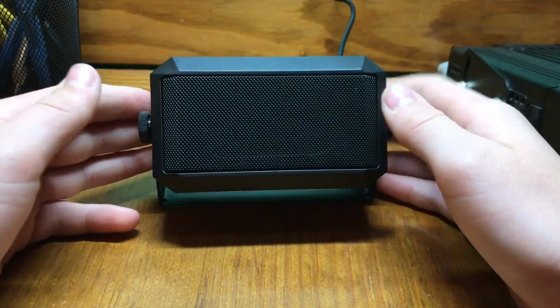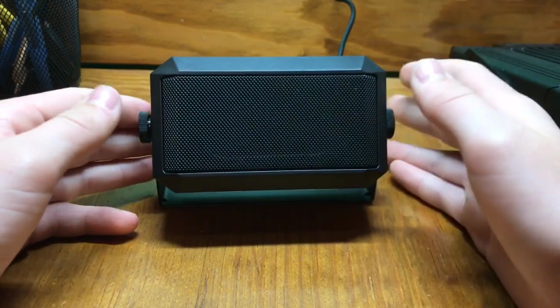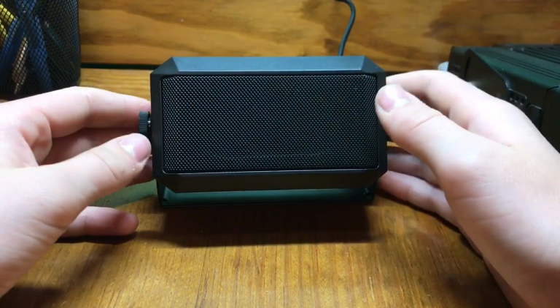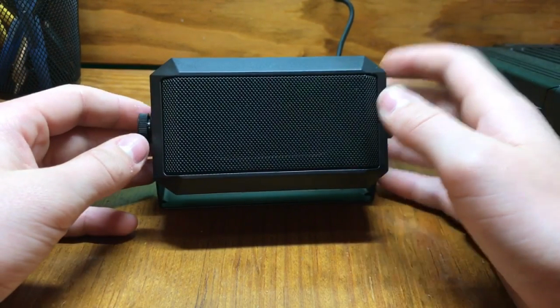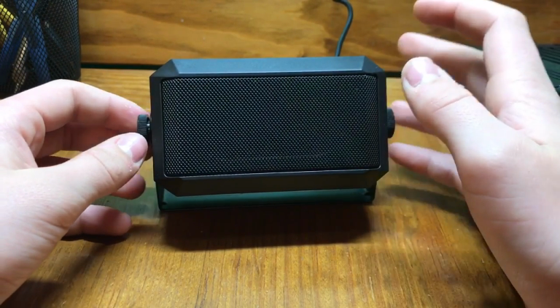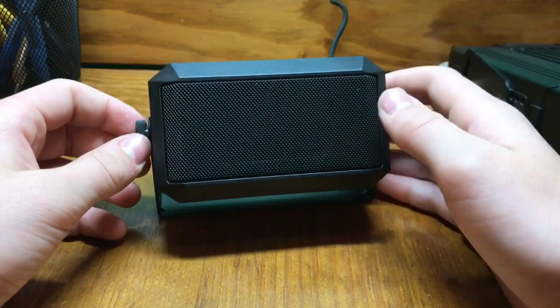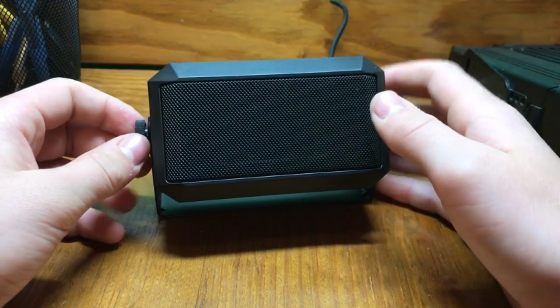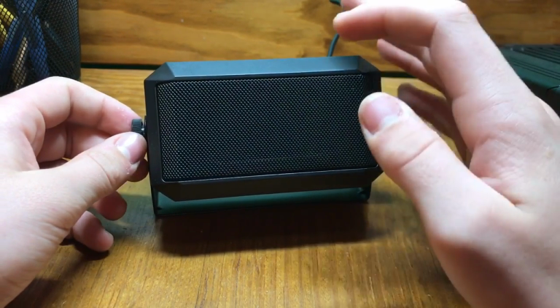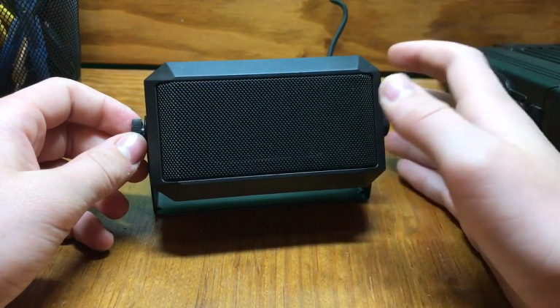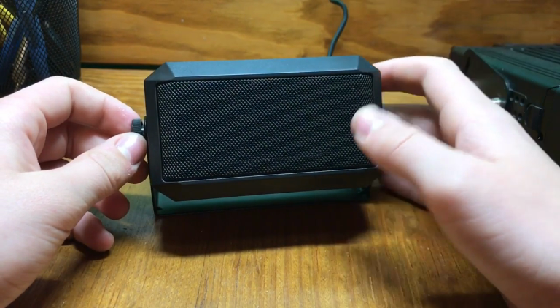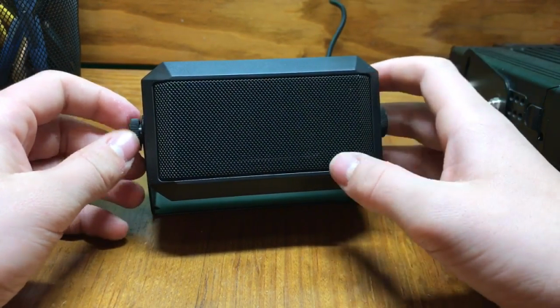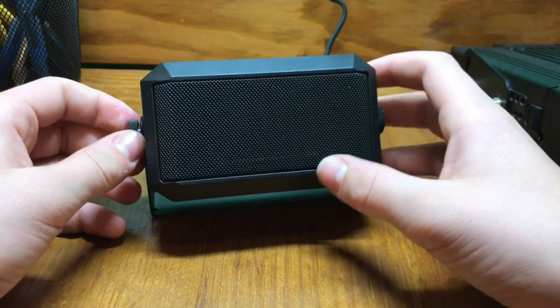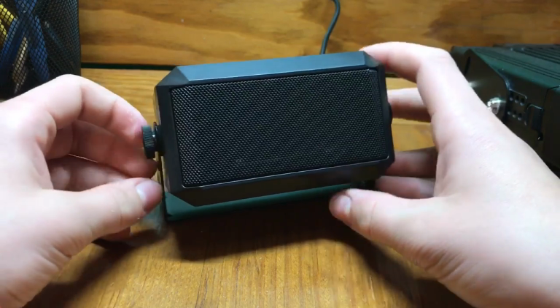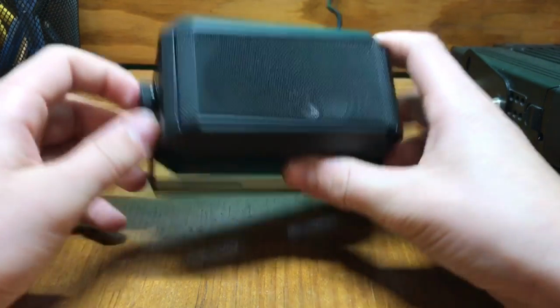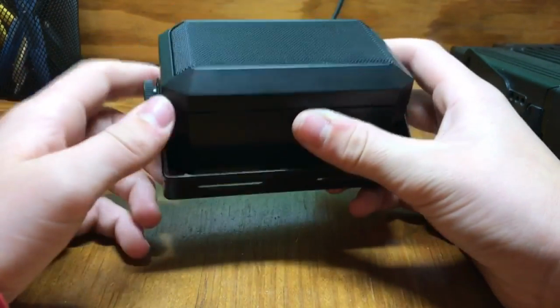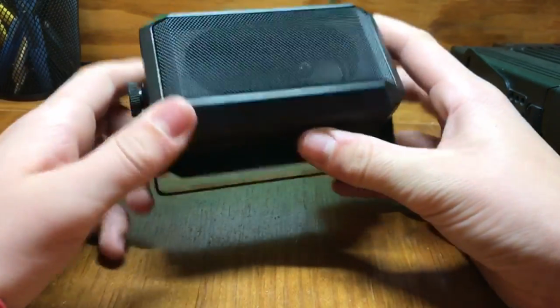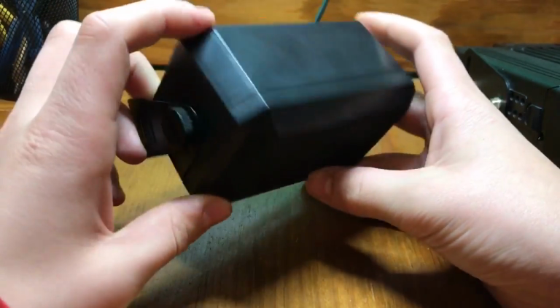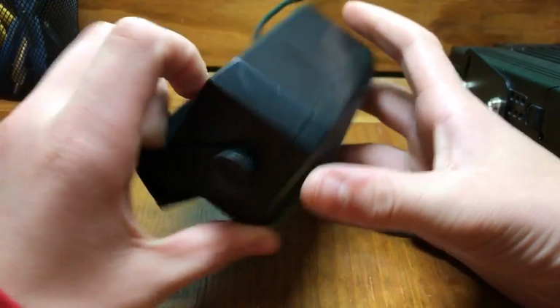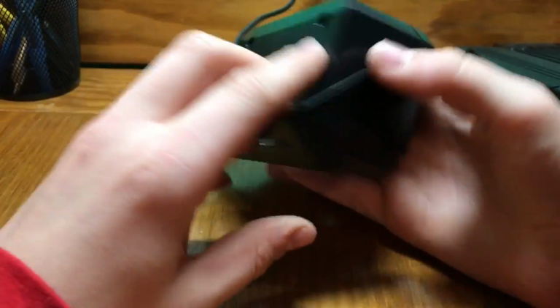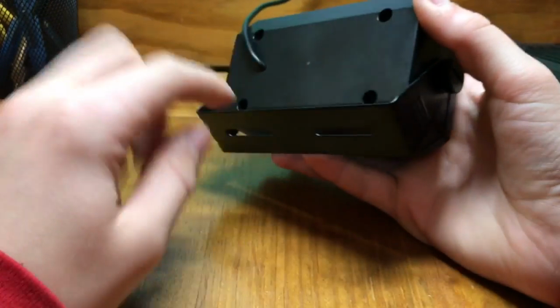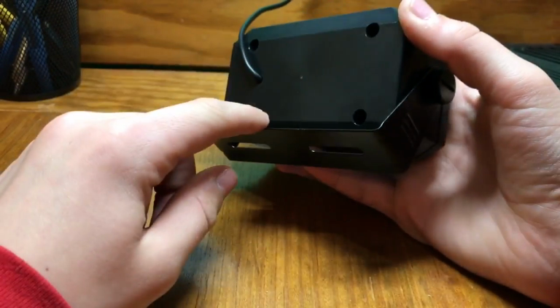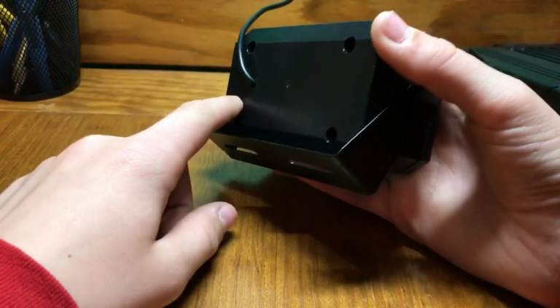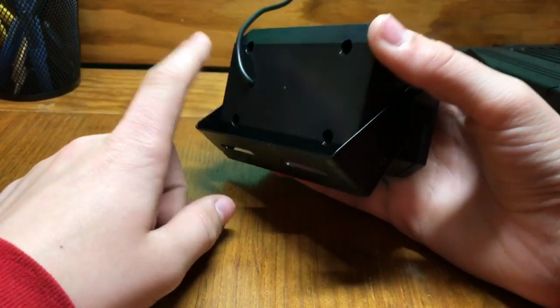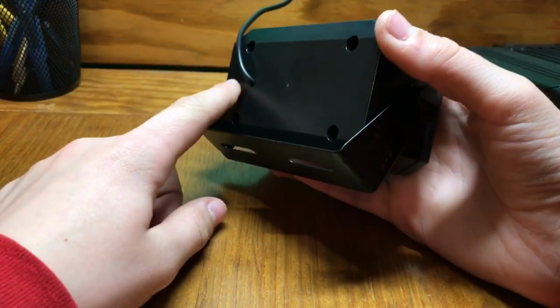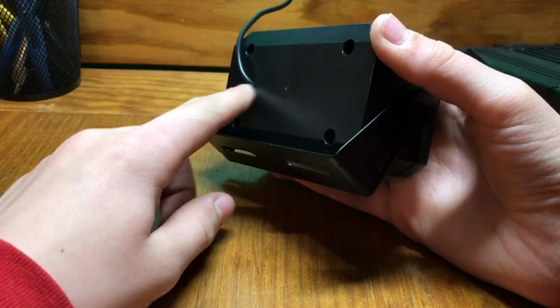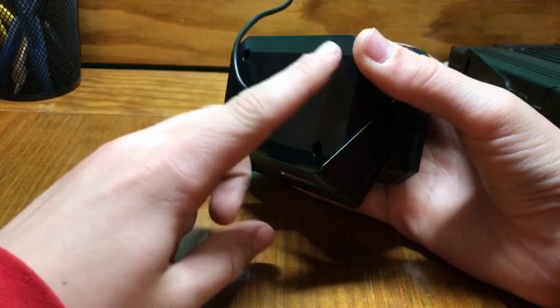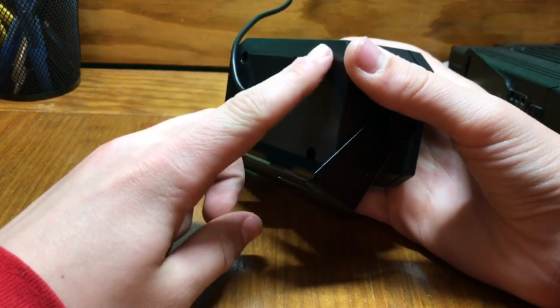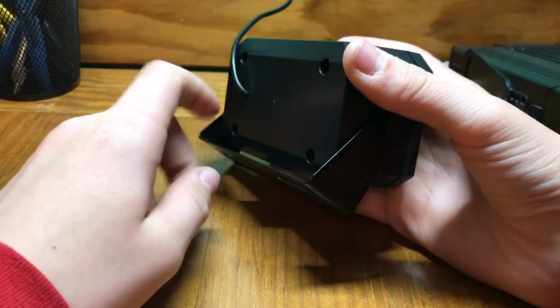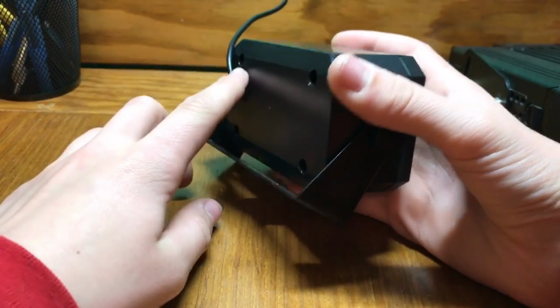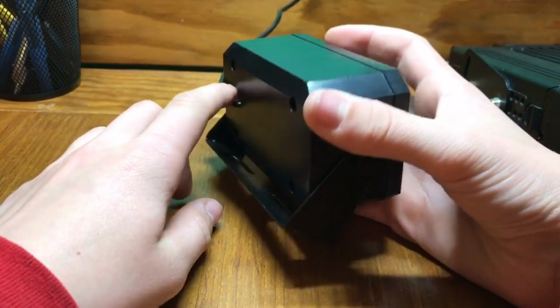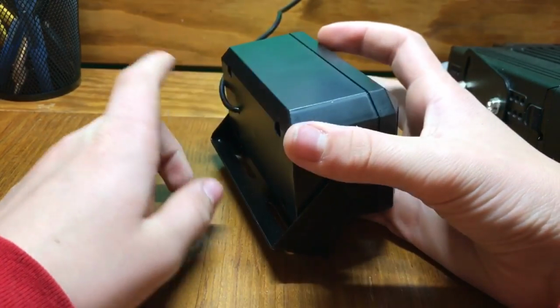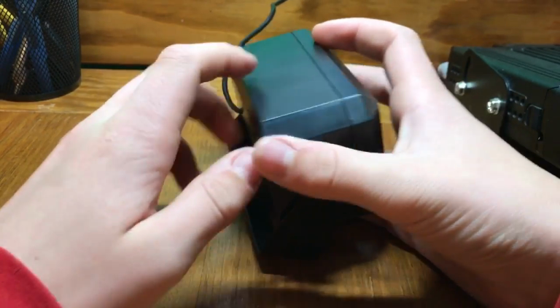It really amplifies the sound and all of that. Plain old, it's a speaker — a nice box speaker. It goes into the back of your radio like an aux cord.